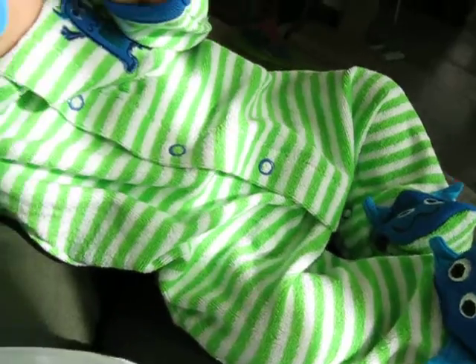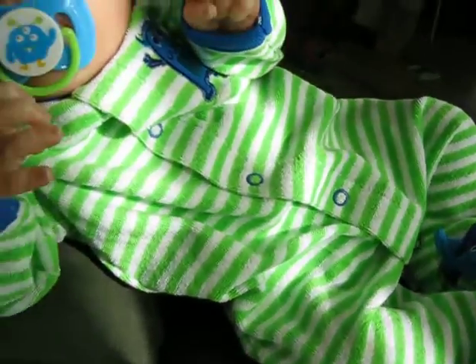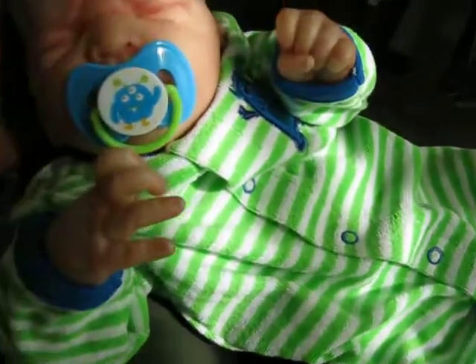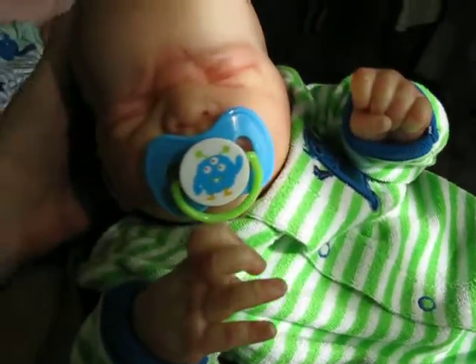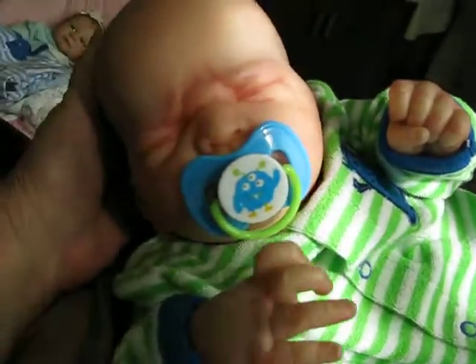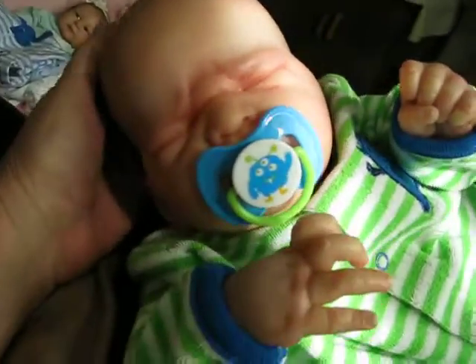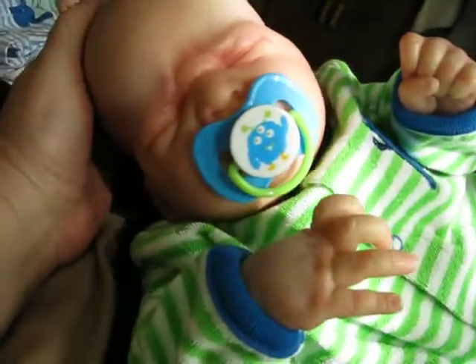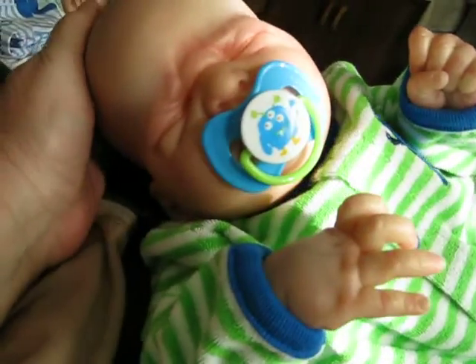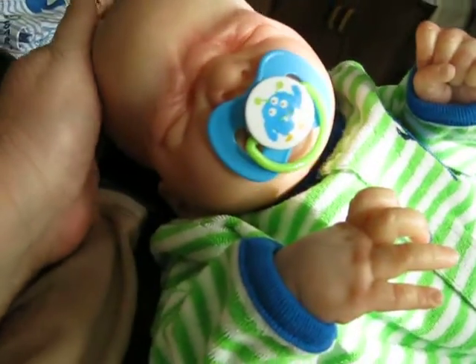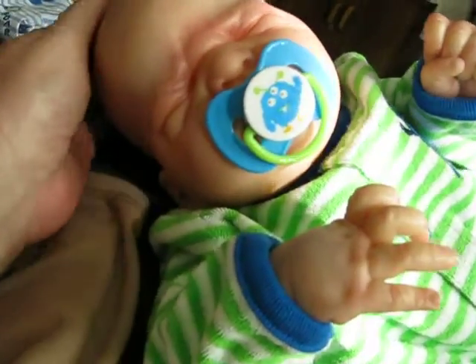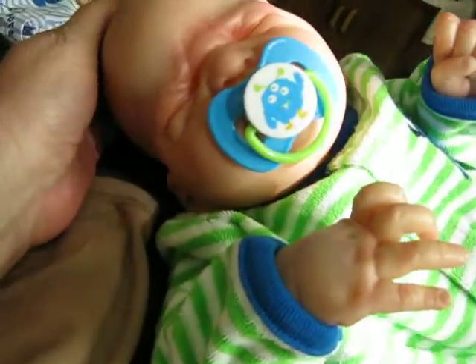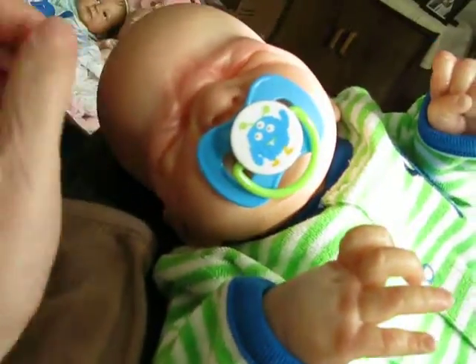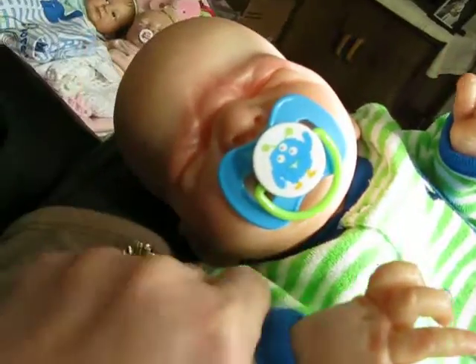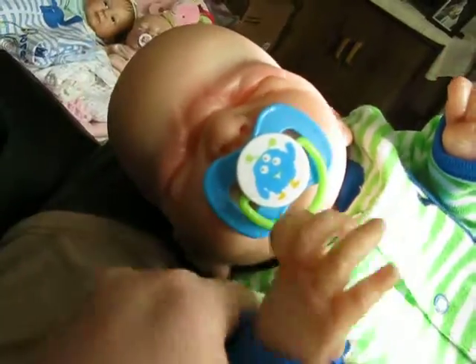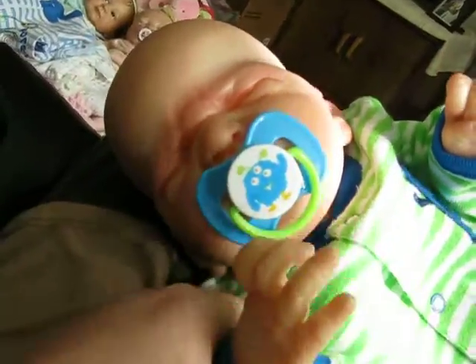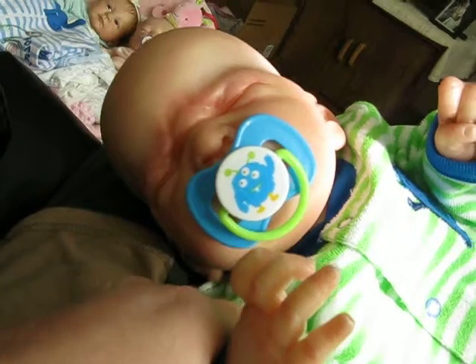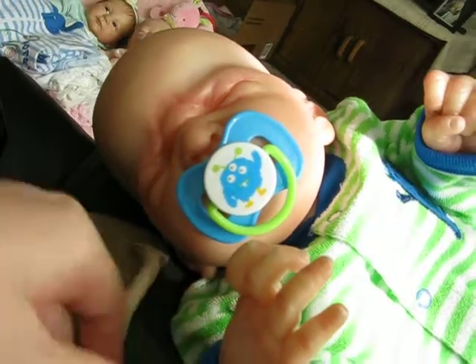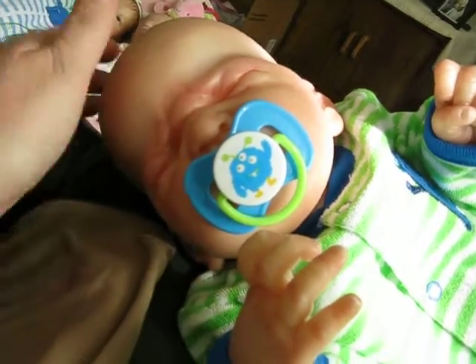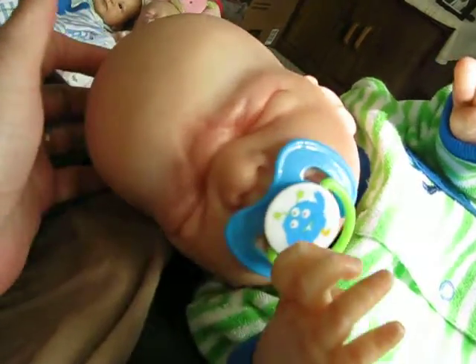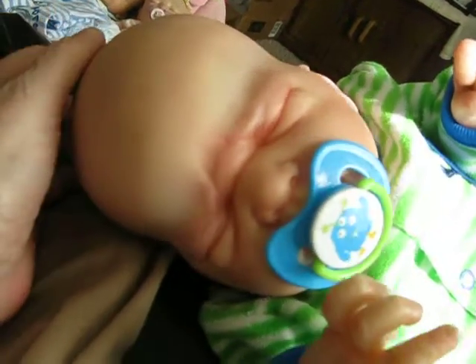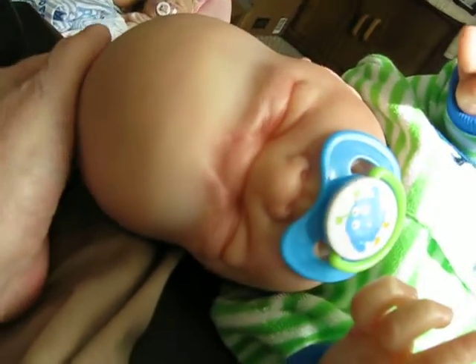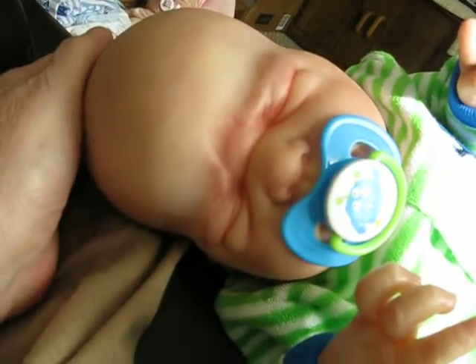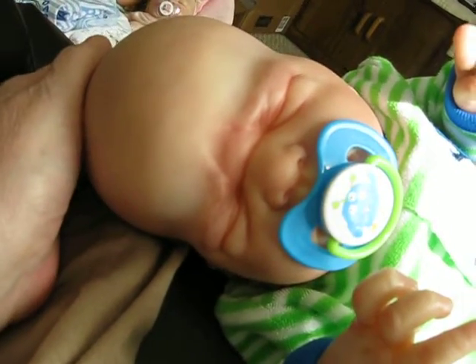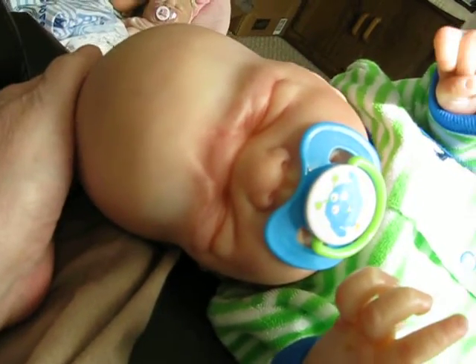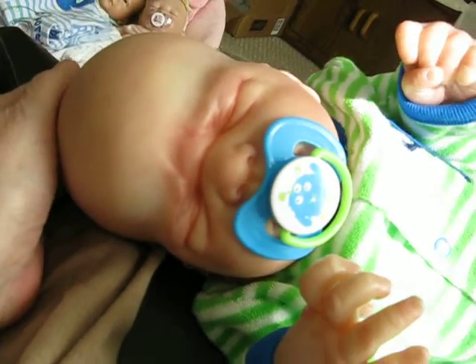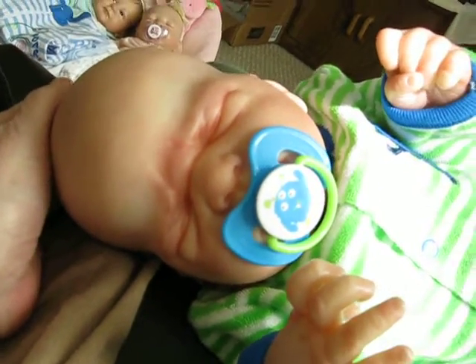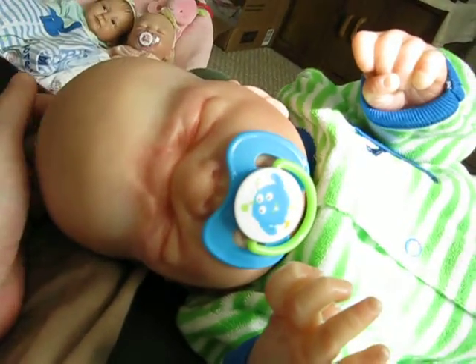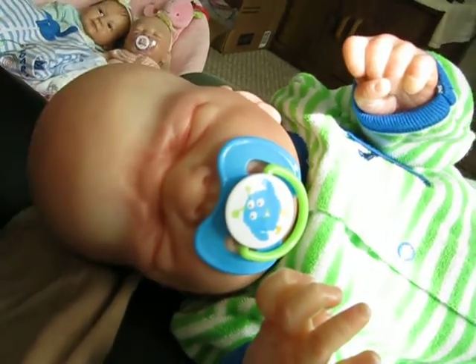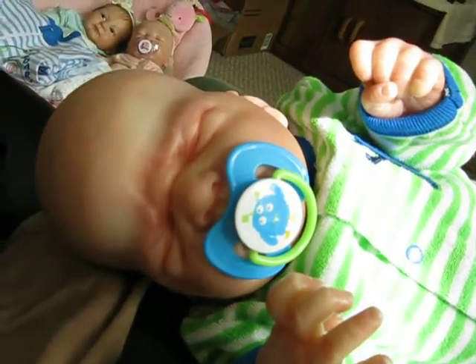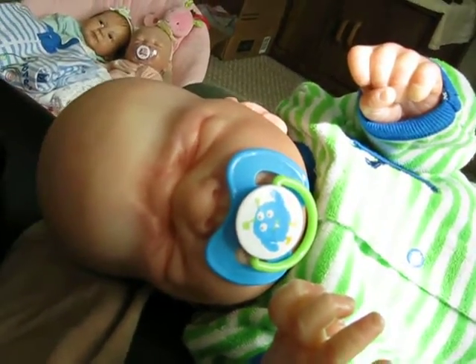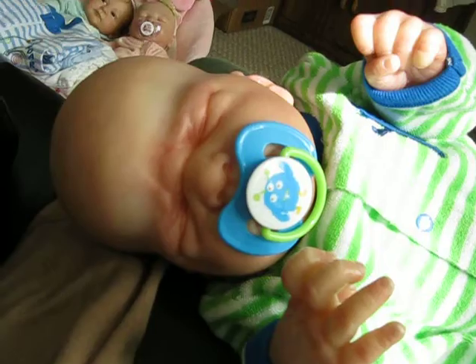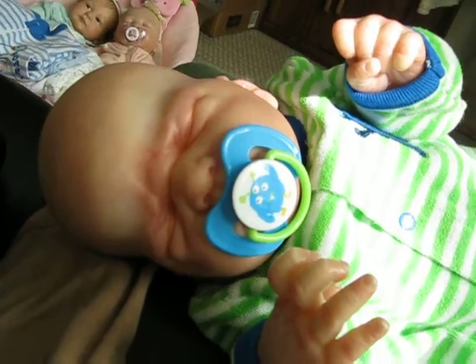So anyway, just had to share the cuteness. I hope everyone's having a great day and enjoying their babies. I'll talk to y'all later. Bye.